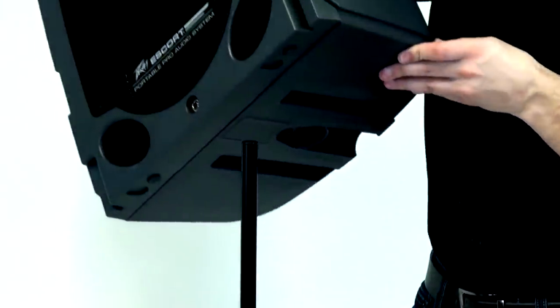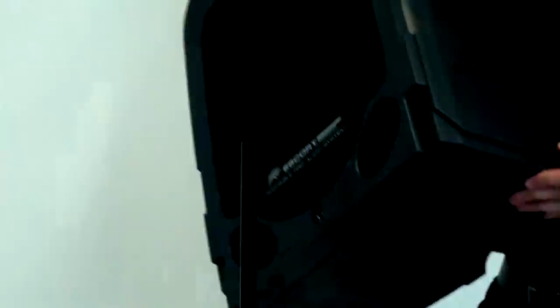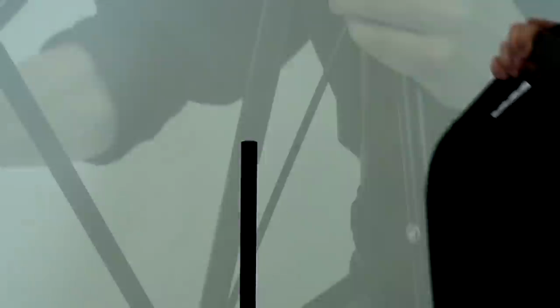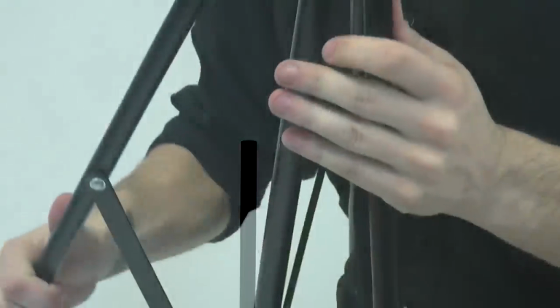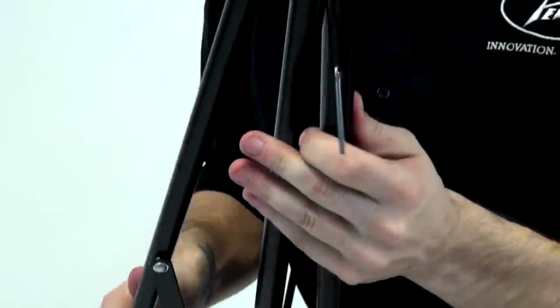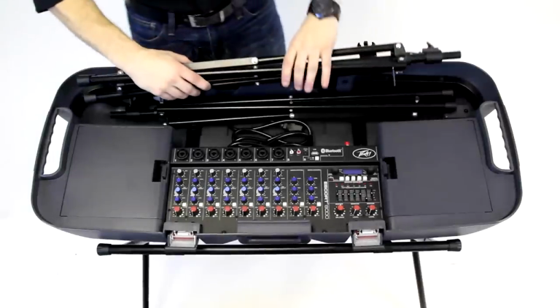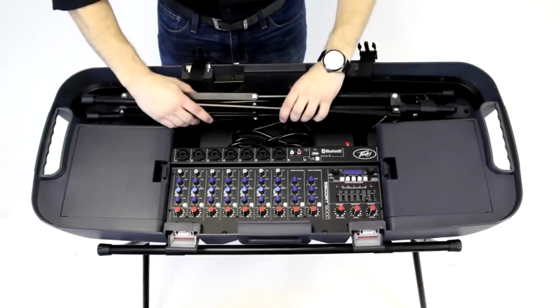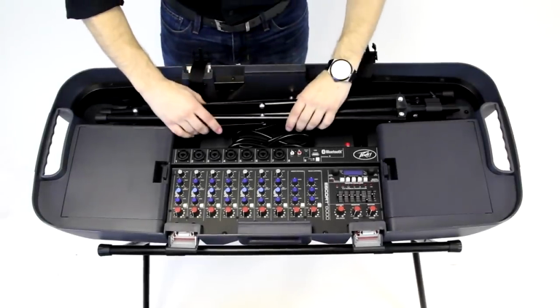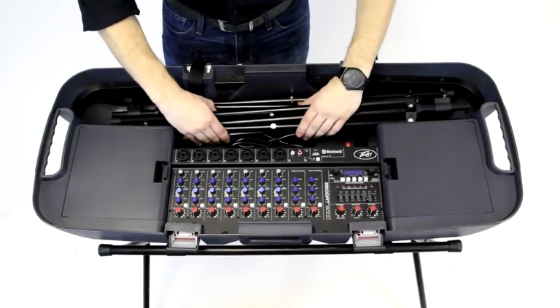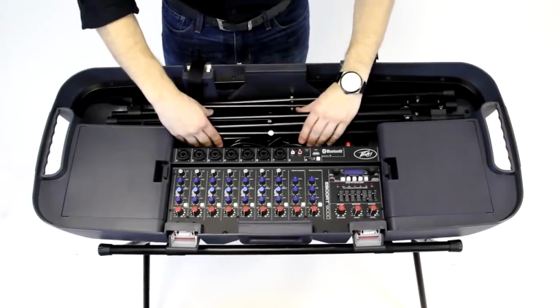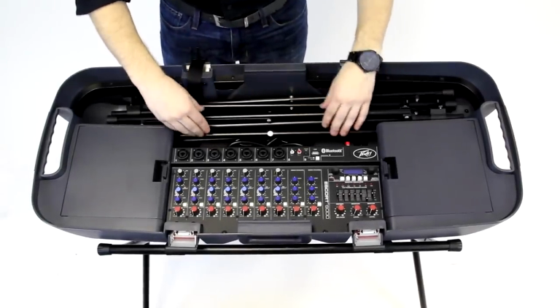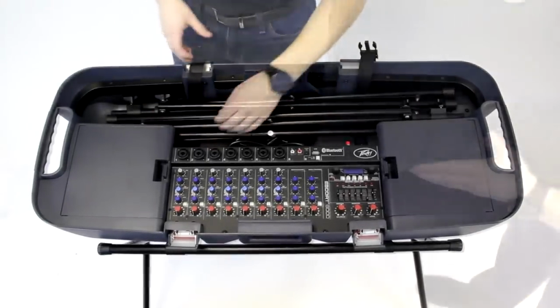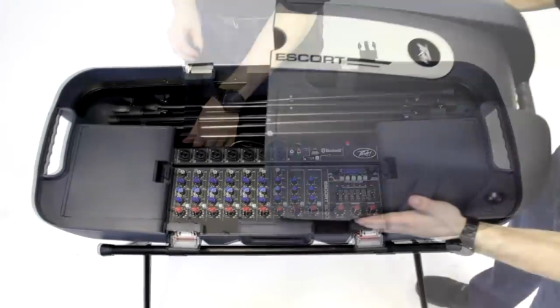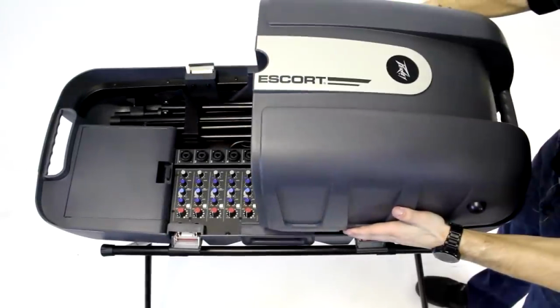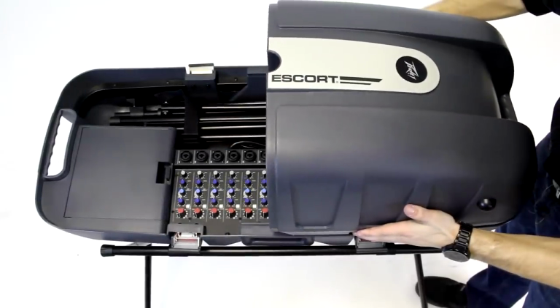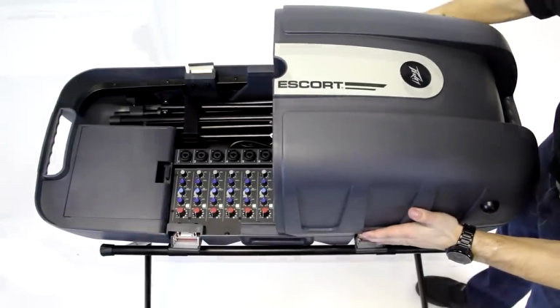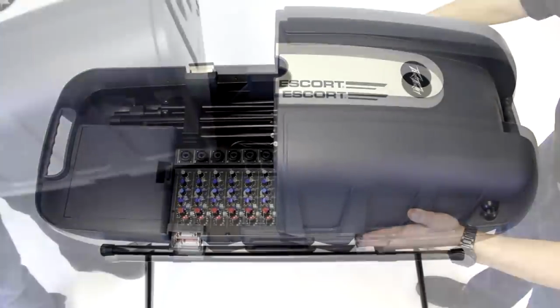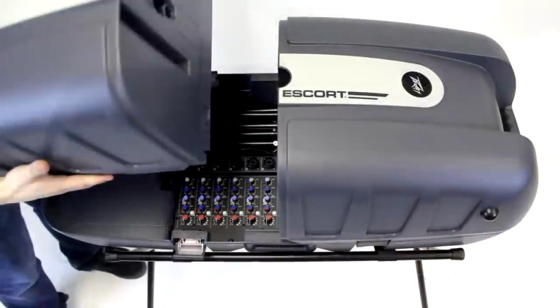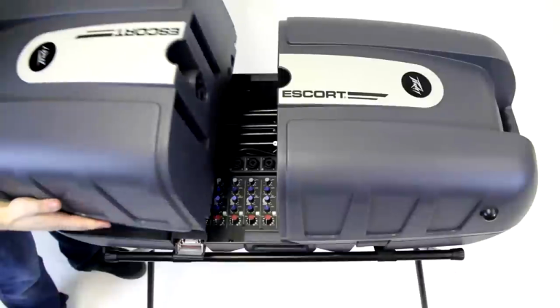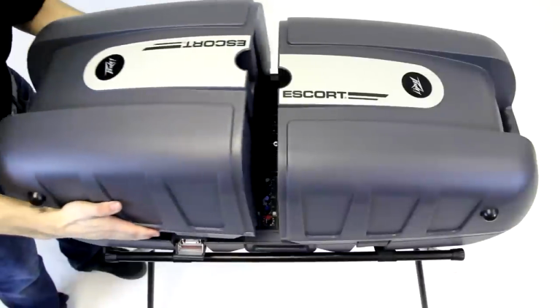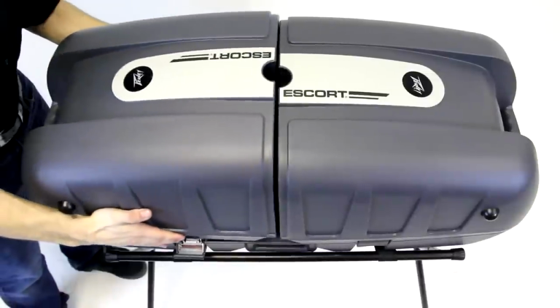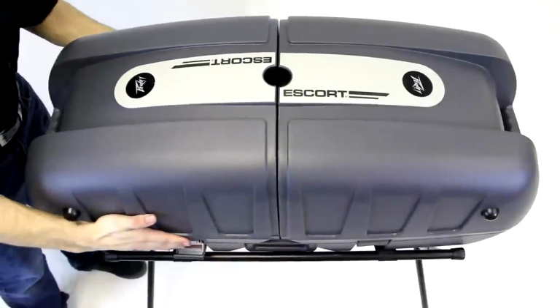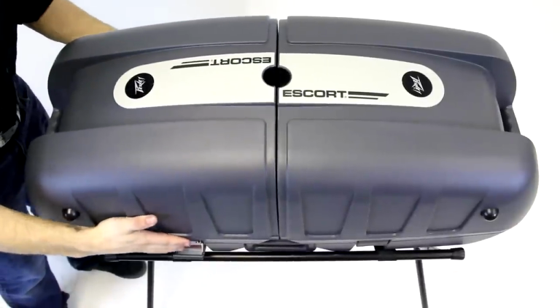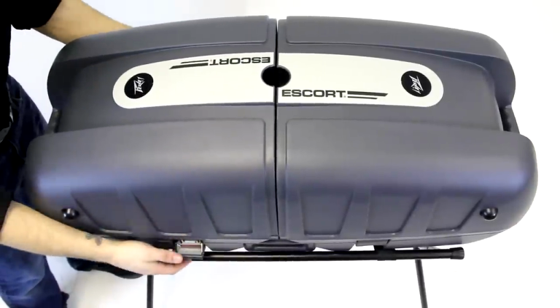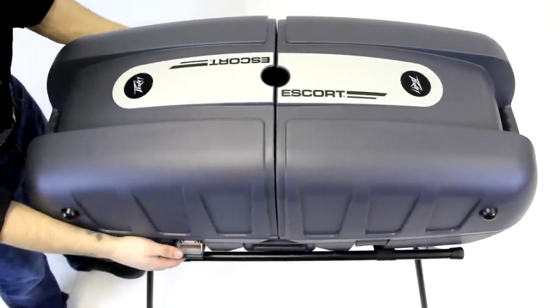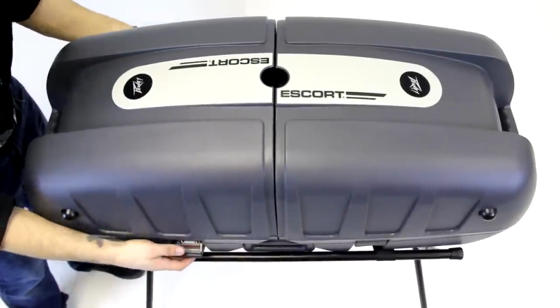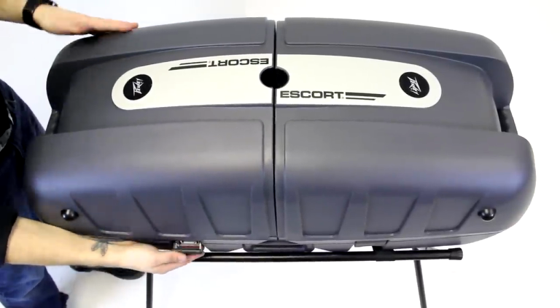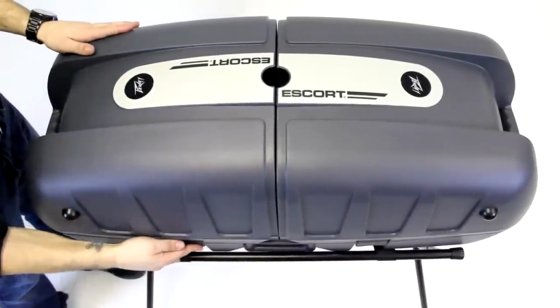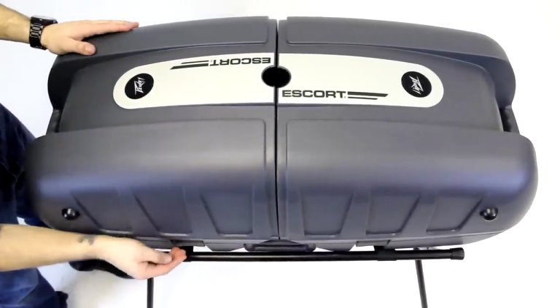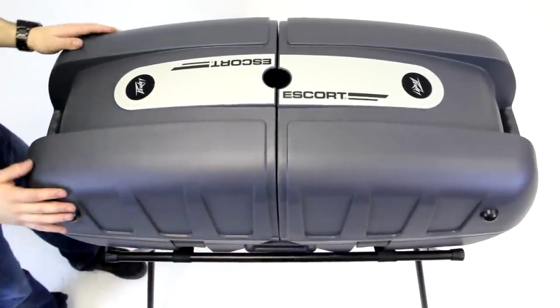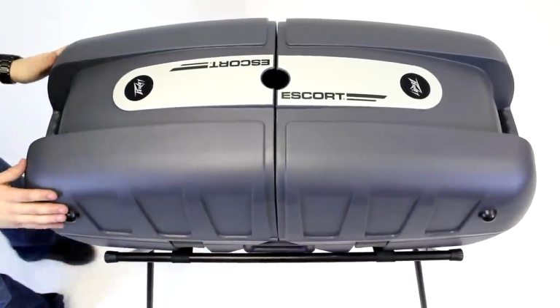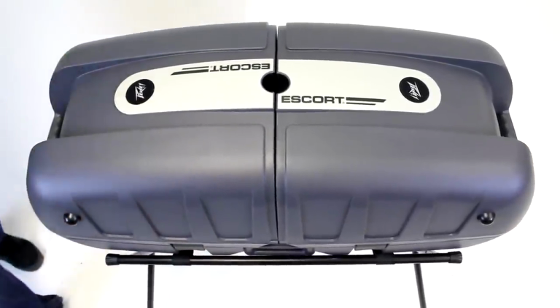Lift off each speaker and fold down the stands to fit them back into the storage area. Place speakers individually on top, making sure the handles are facing out. Double check that the latches are secure, and you're ready to go.